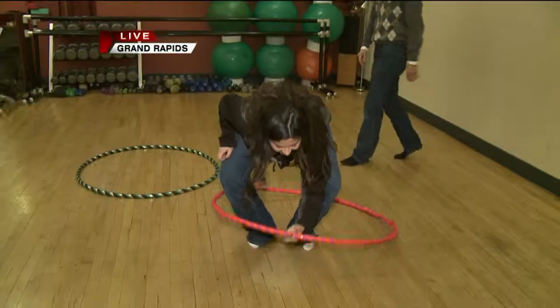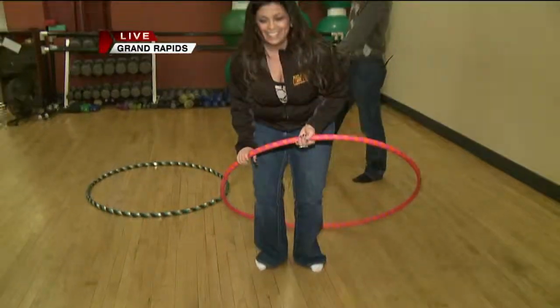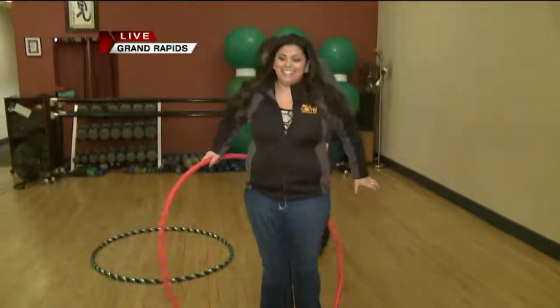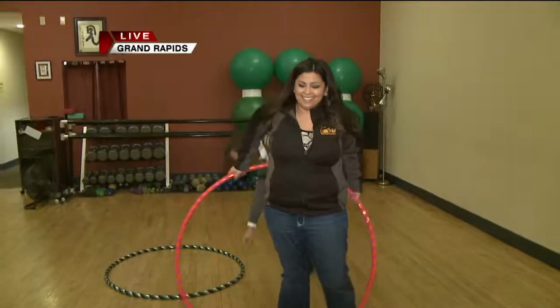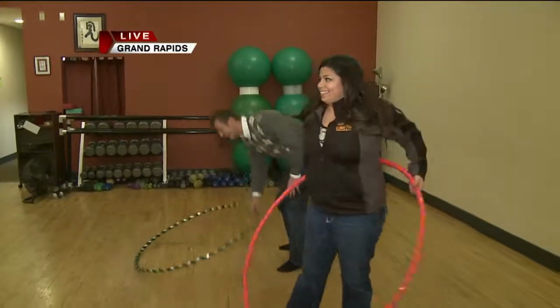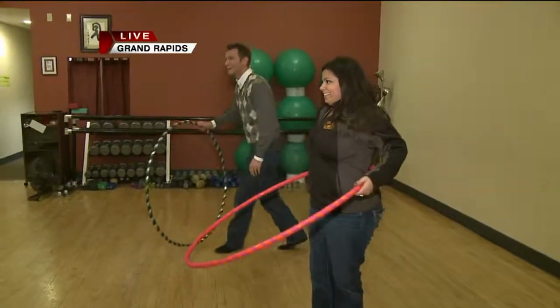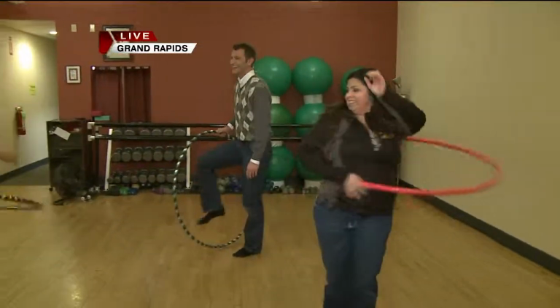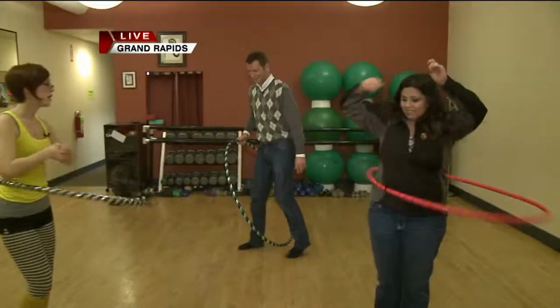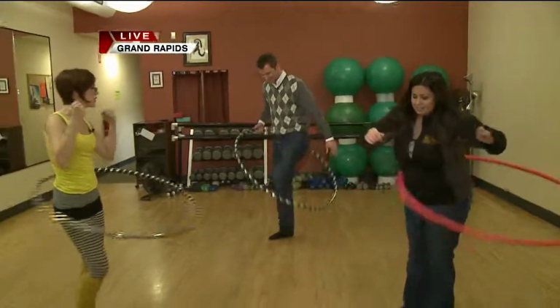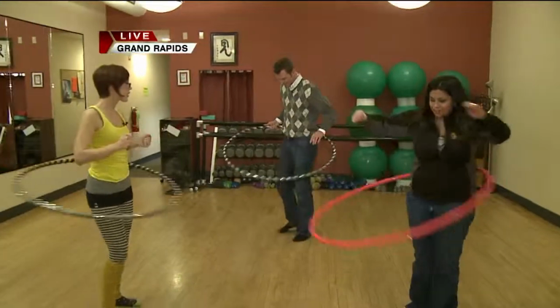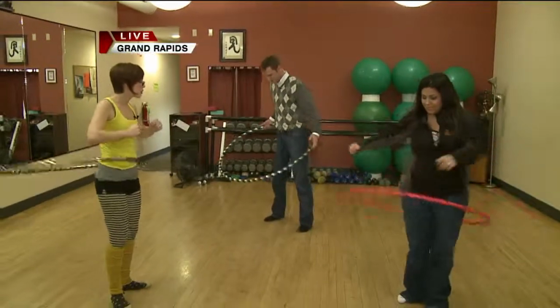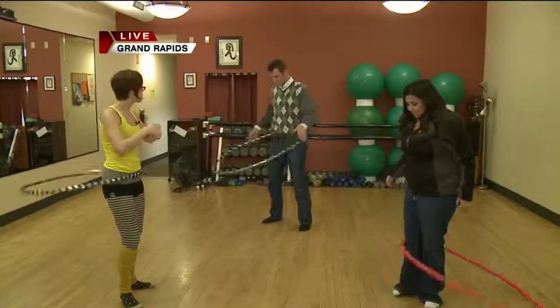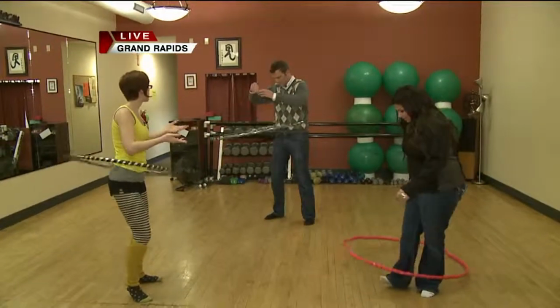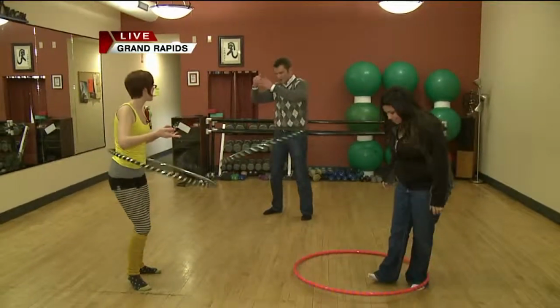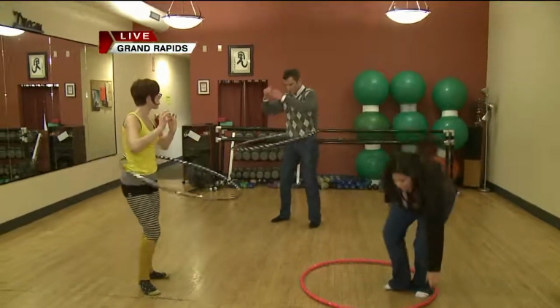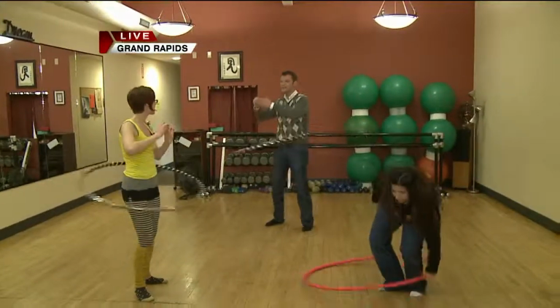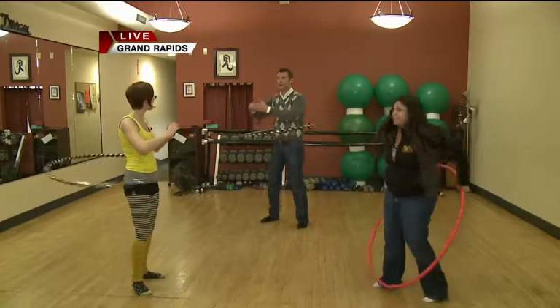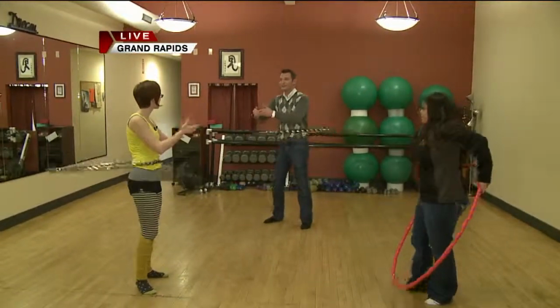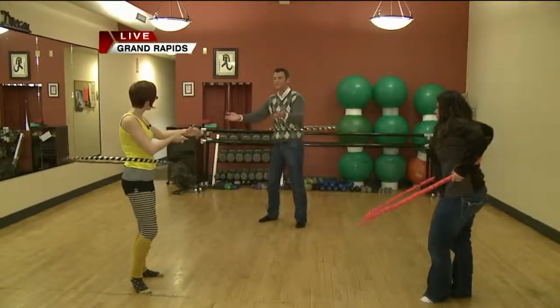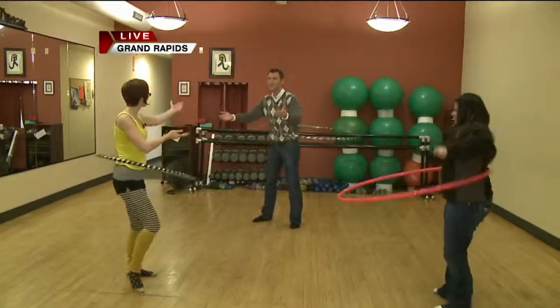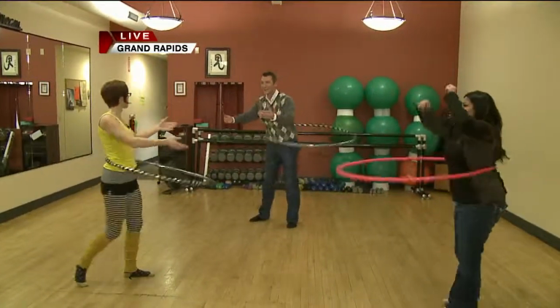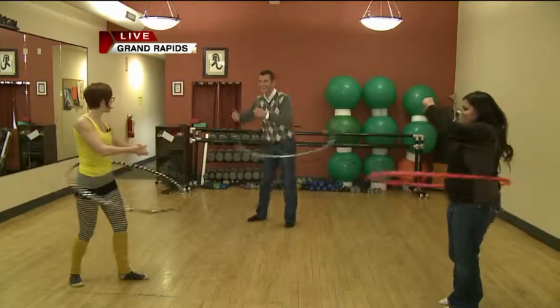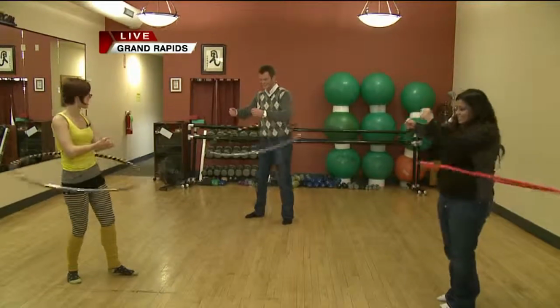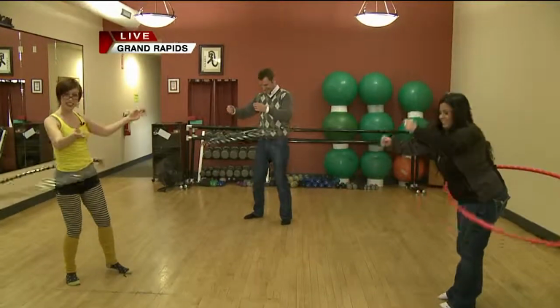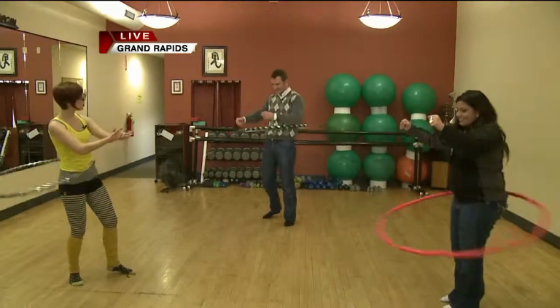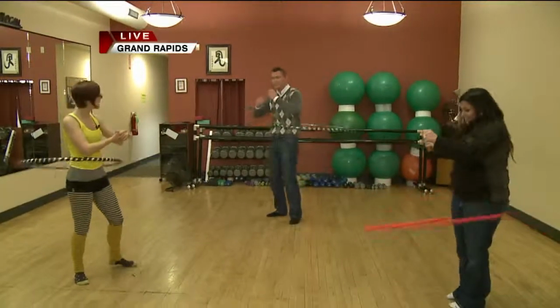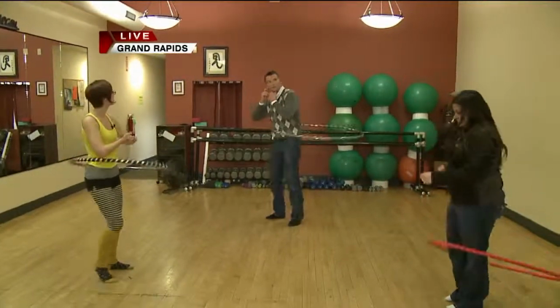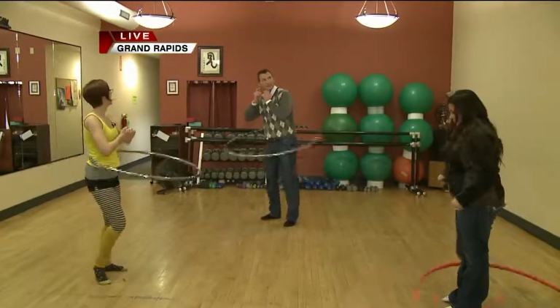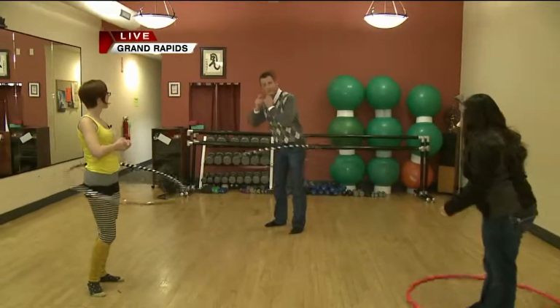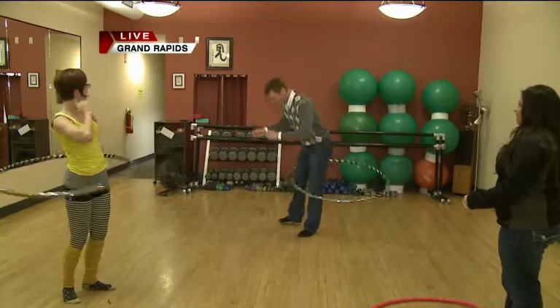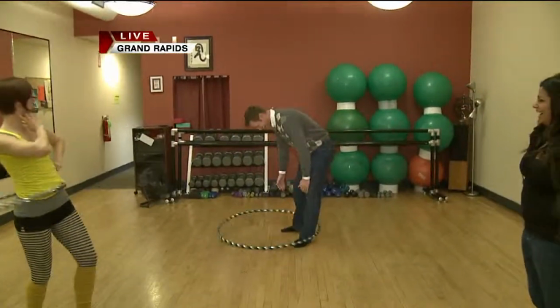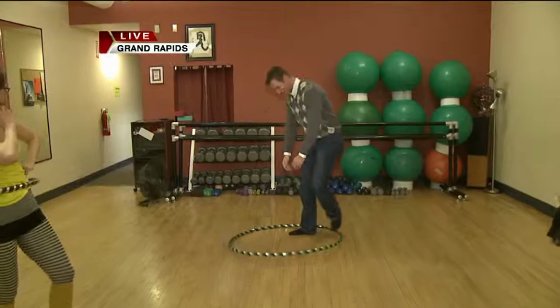One of the great things about hoop dance is if you keep on trying, as you both found today, you can have those small successes. You're already advancing — you've gone down to a smaller size. So you can pose and kind of look cool. I'm impressed.